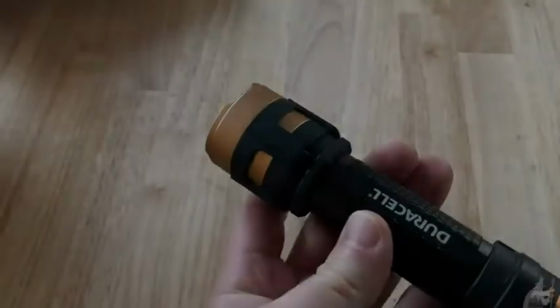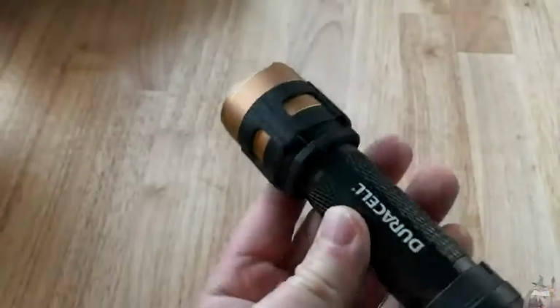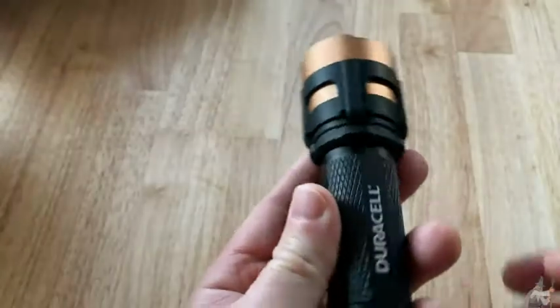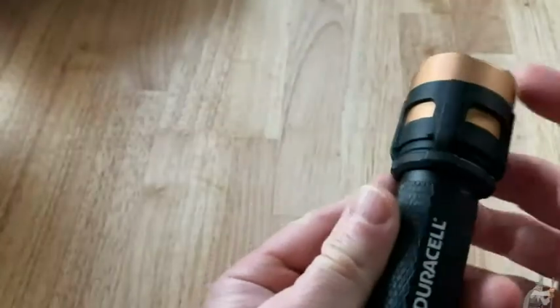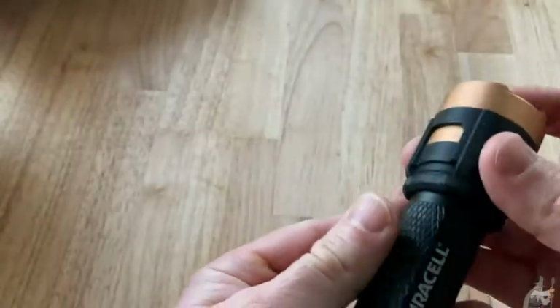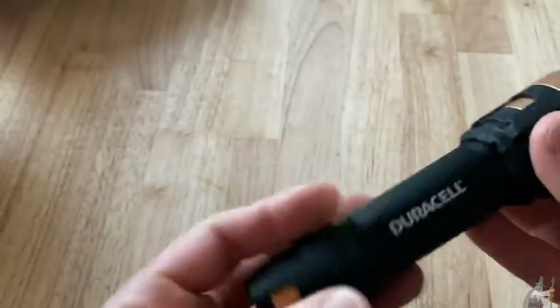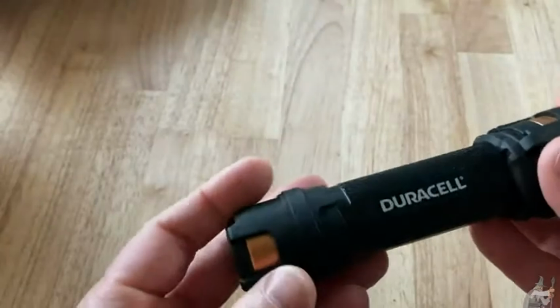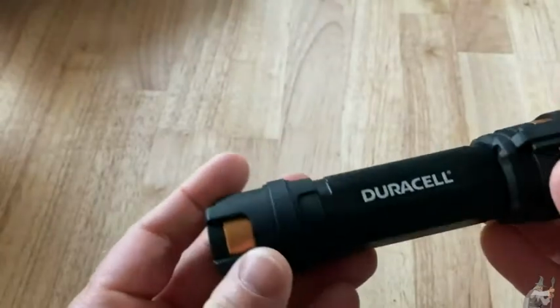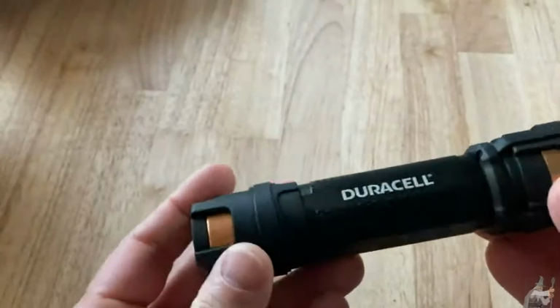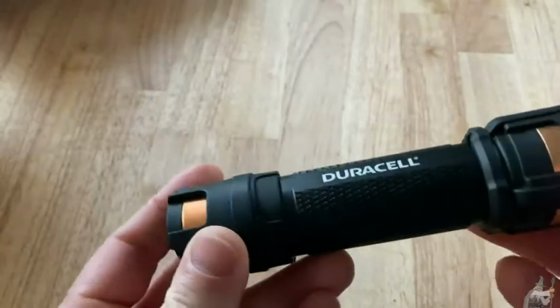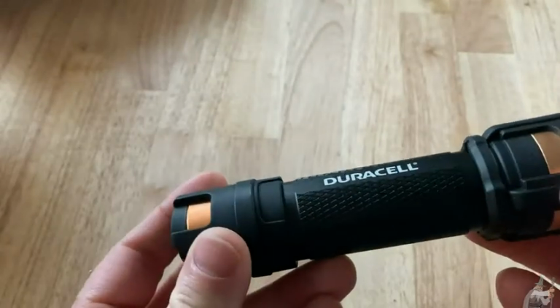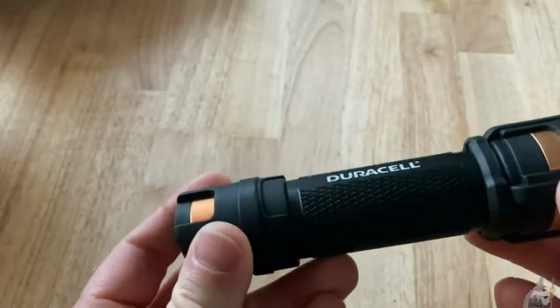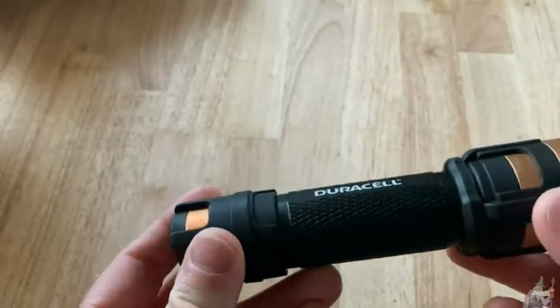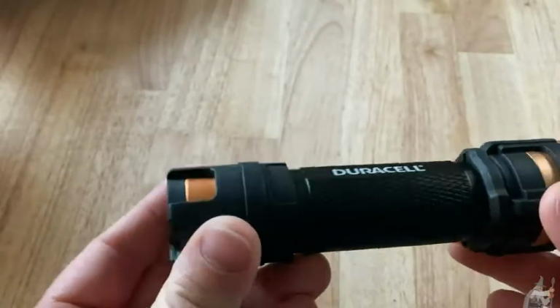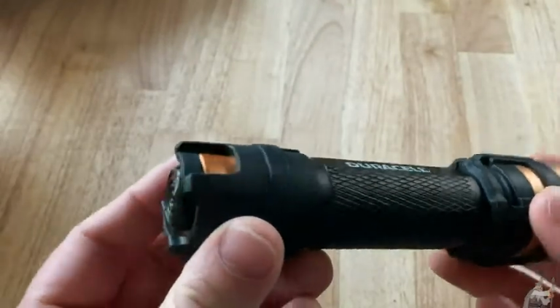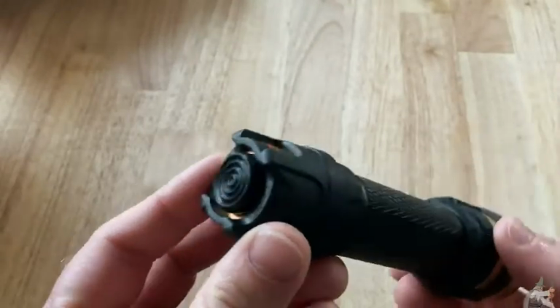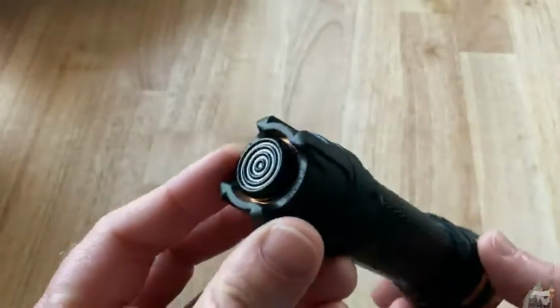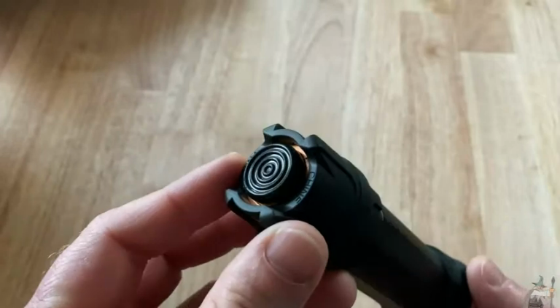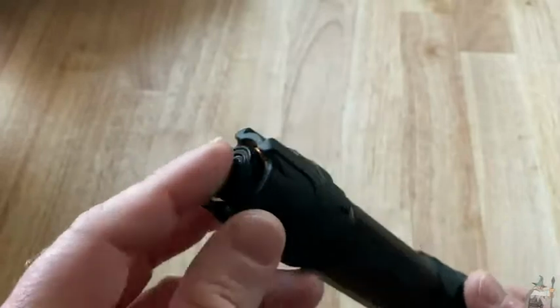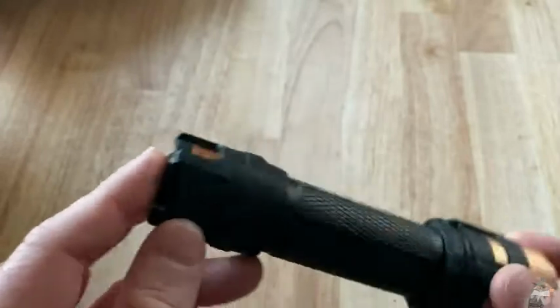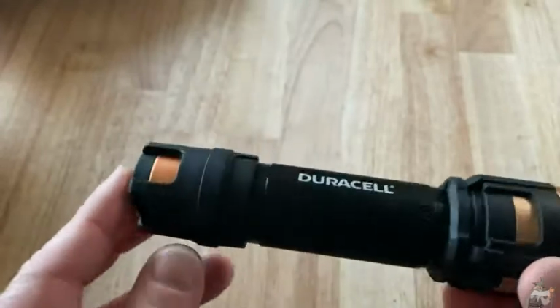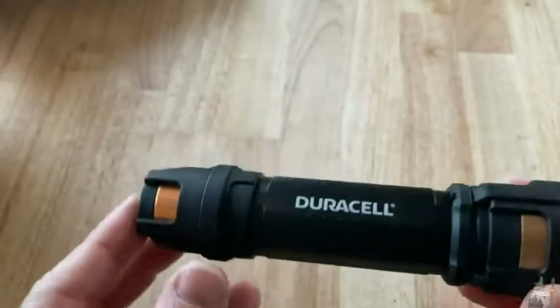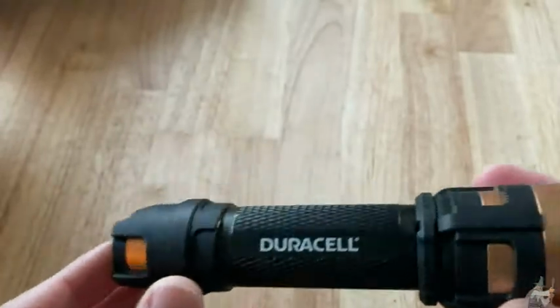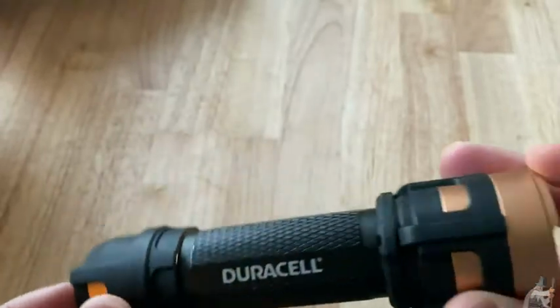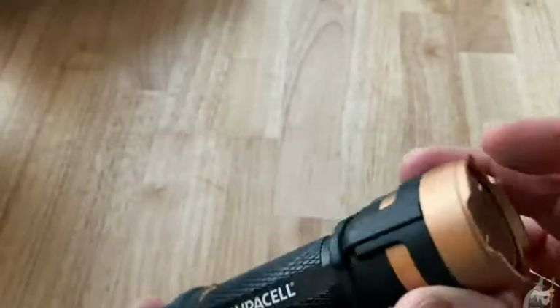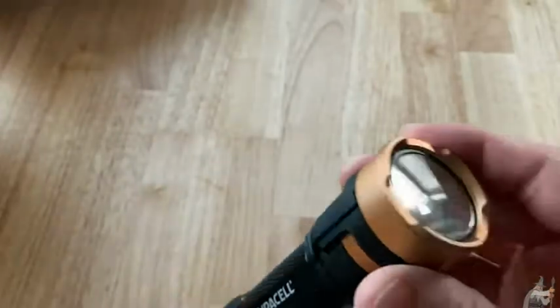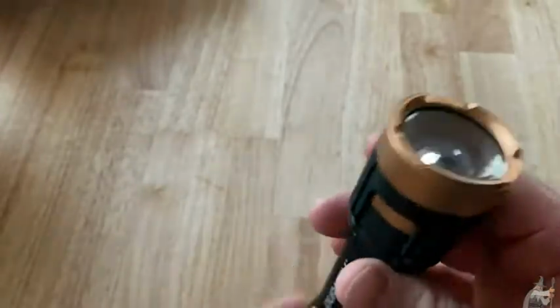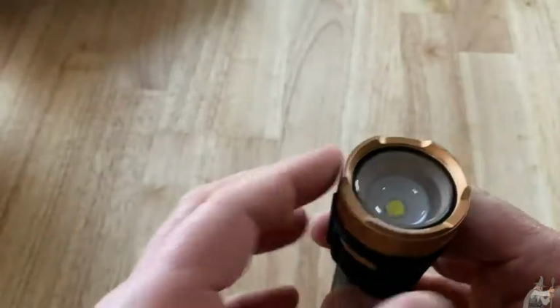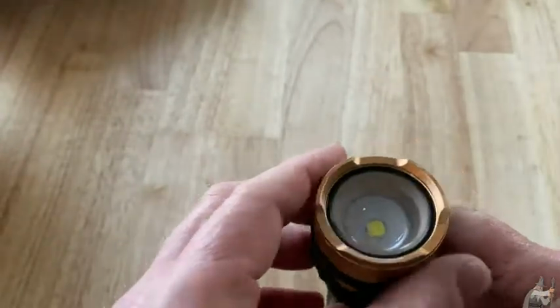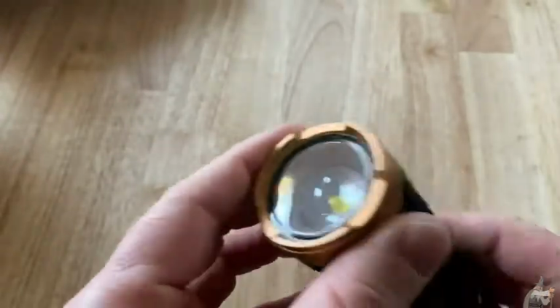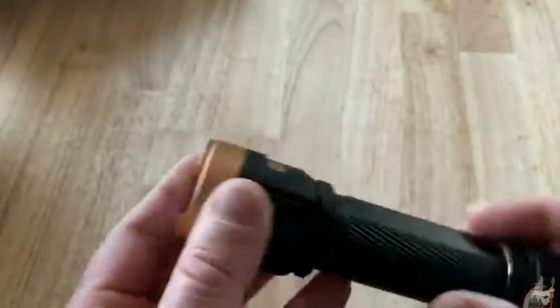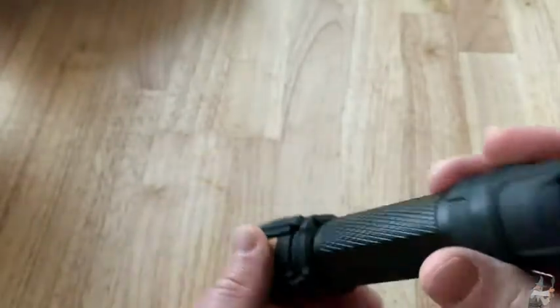Hello, here I am with a really nice flashlight by Duracell. That's right, Duracell is the same company that makes those super awesome batteries.